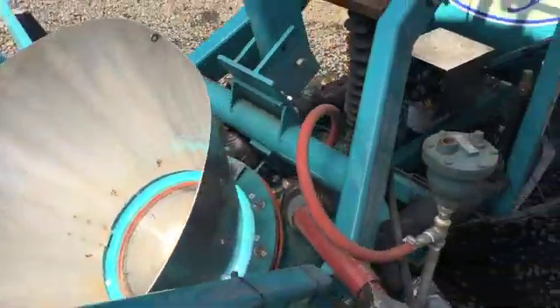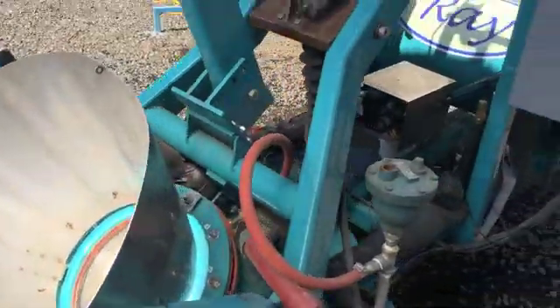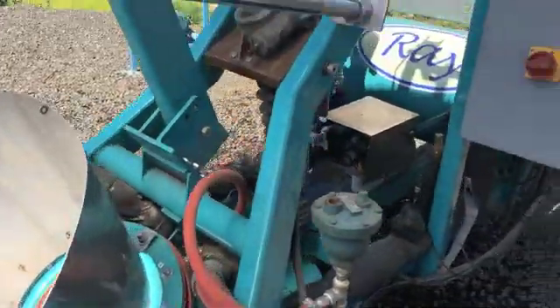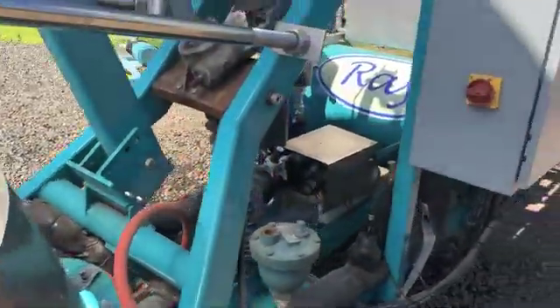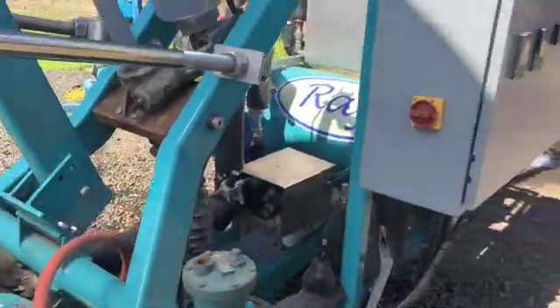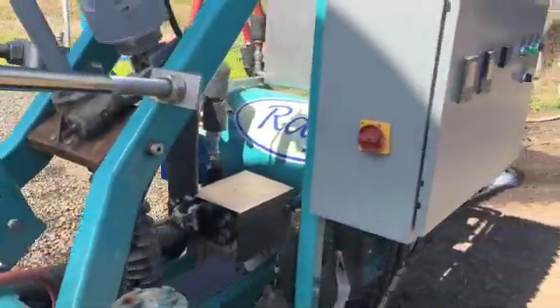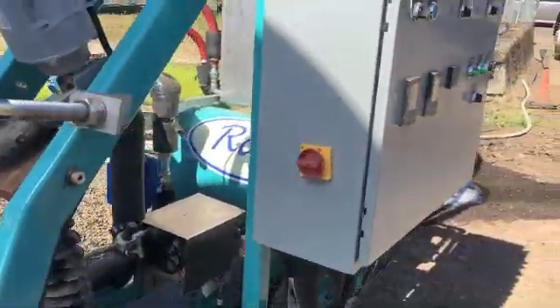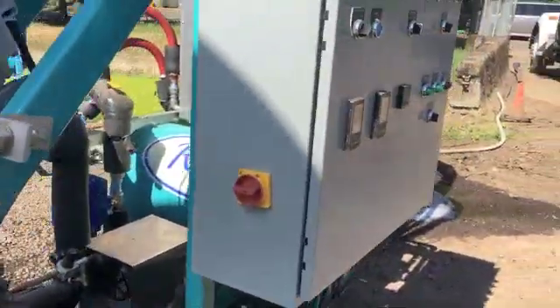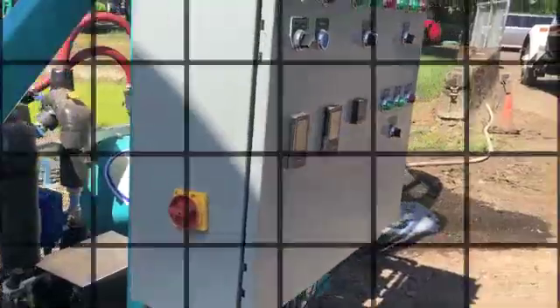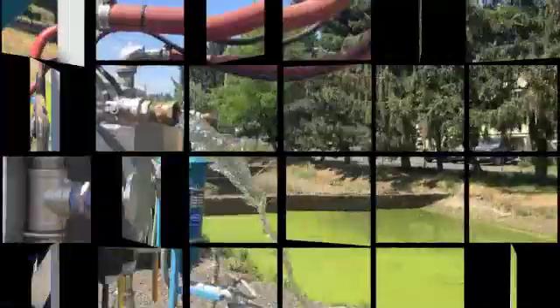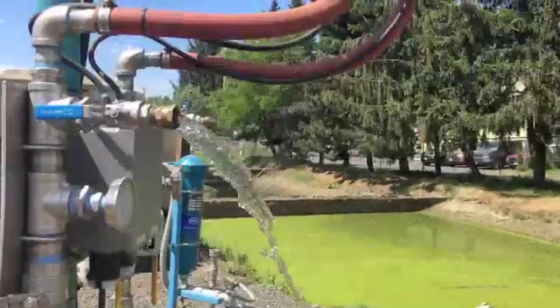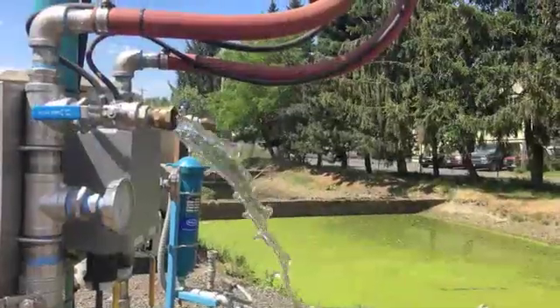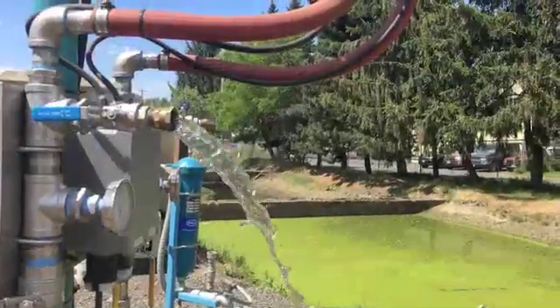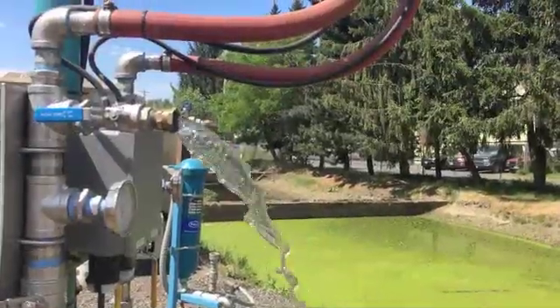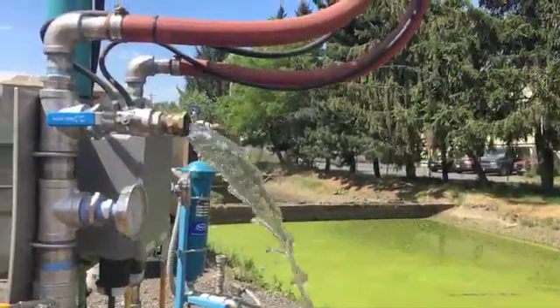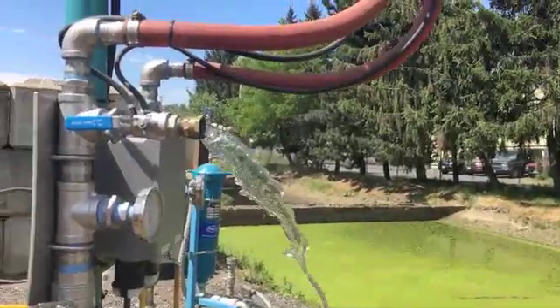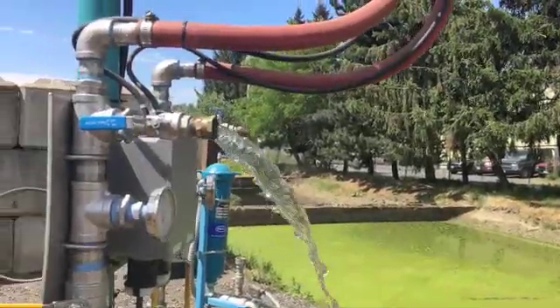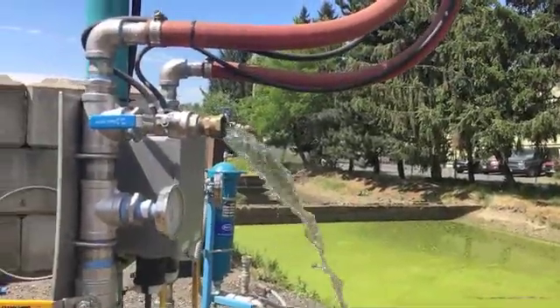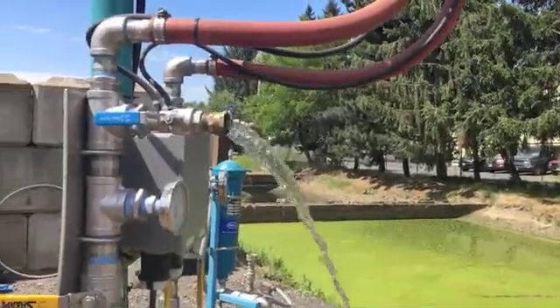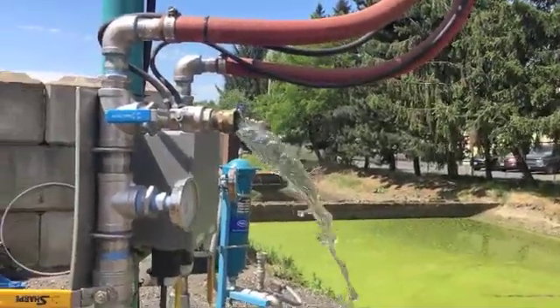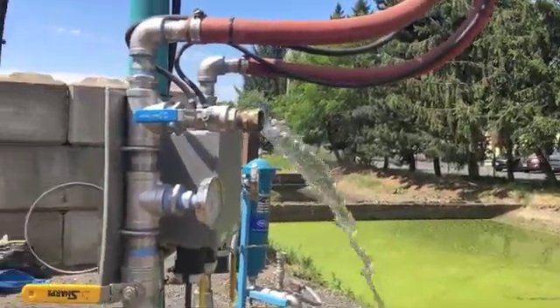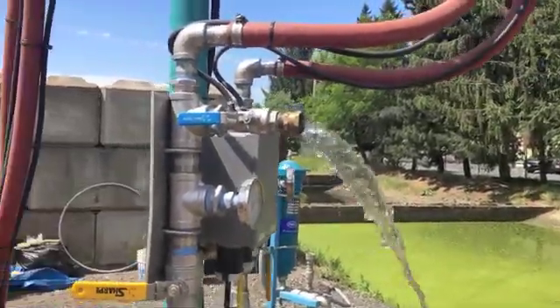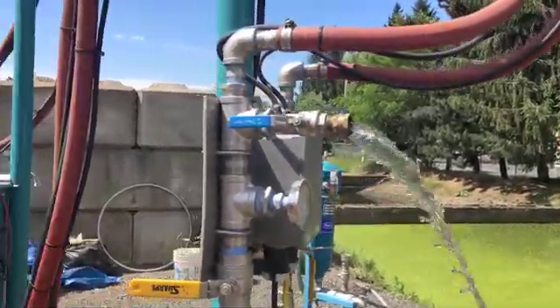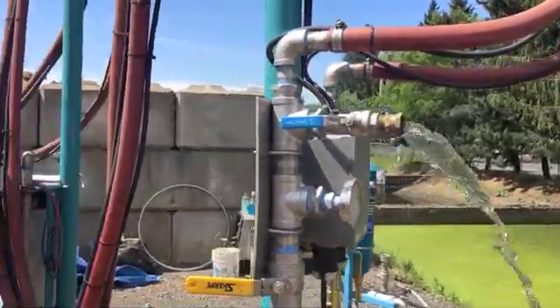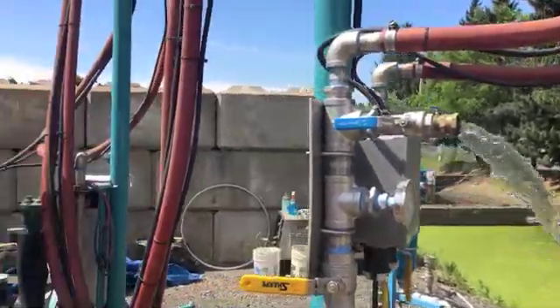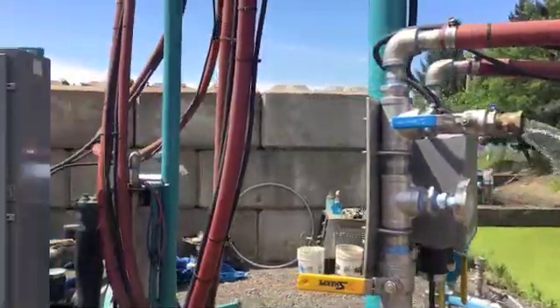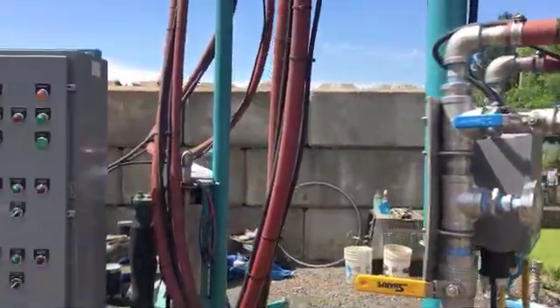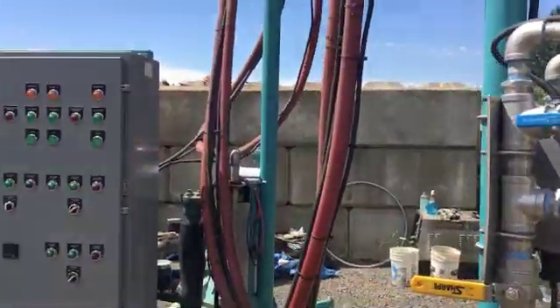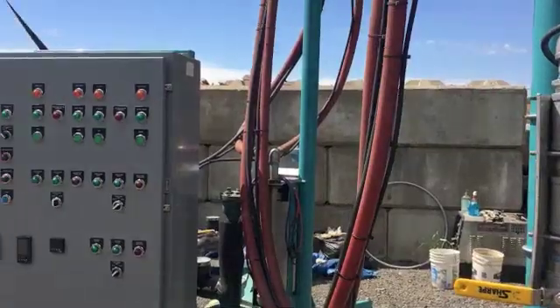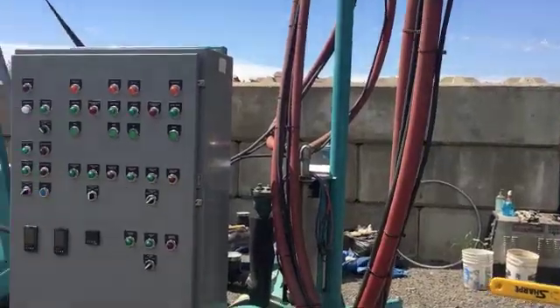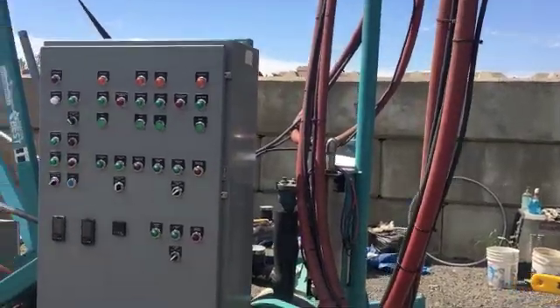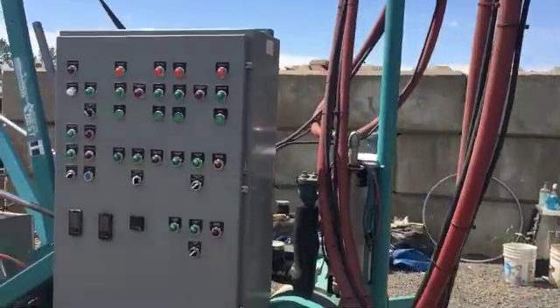Scaled to larger sizes, Ray can treat airport glycol, mine cyanide, and waste from breweries and other processing plants.